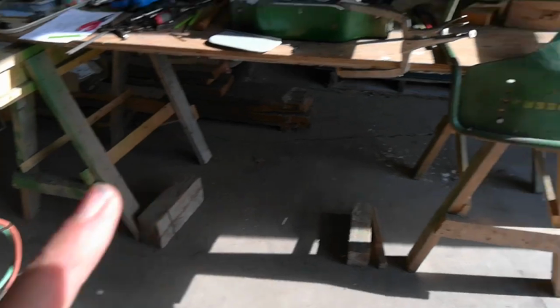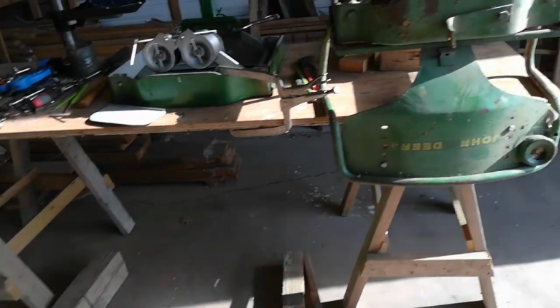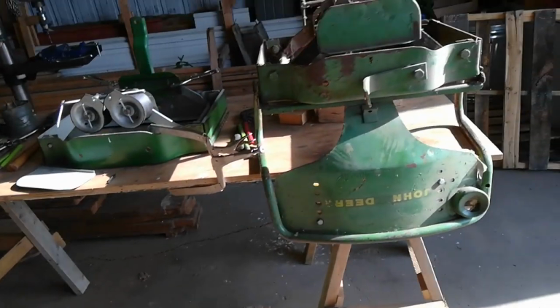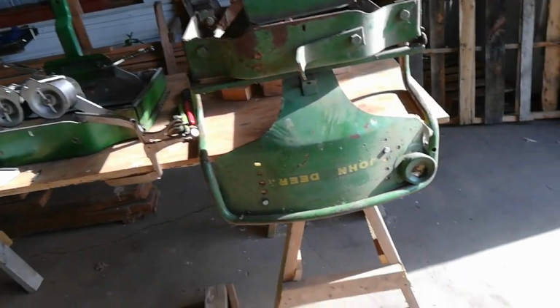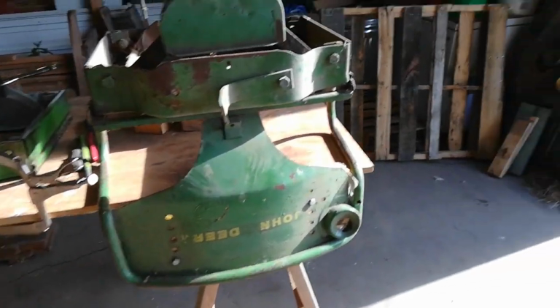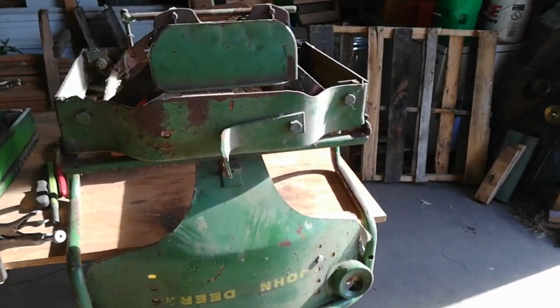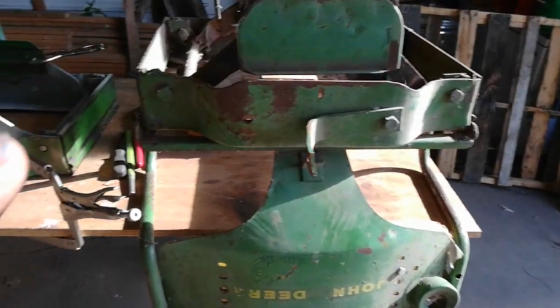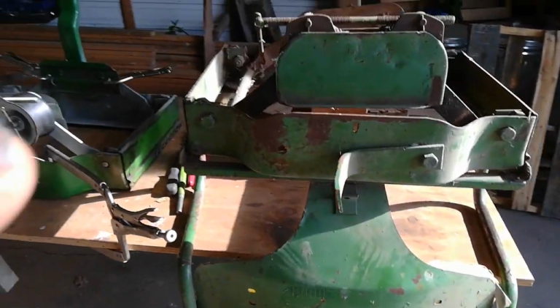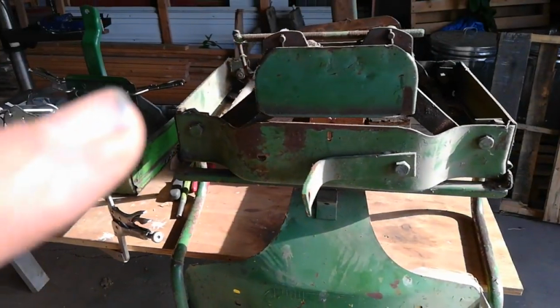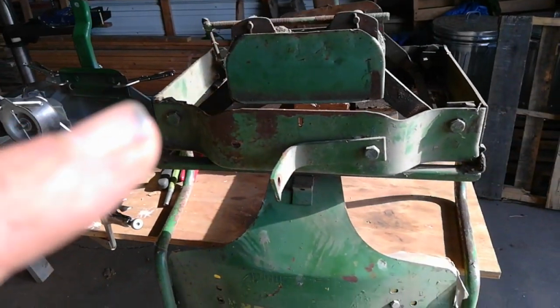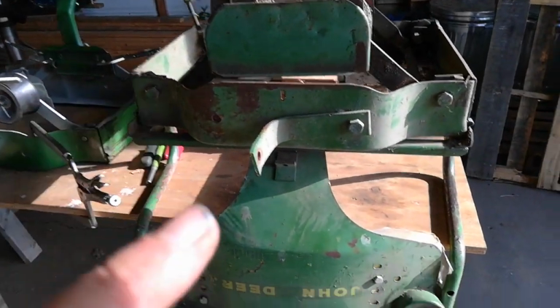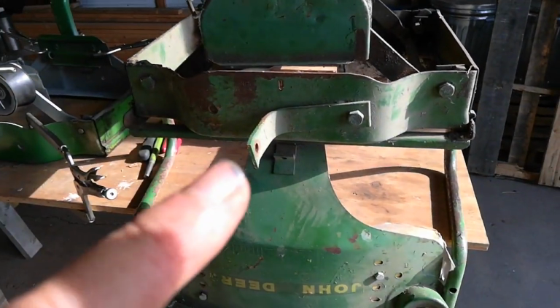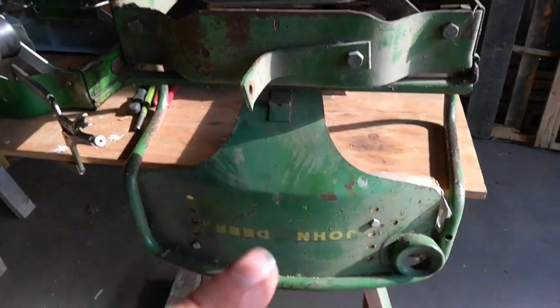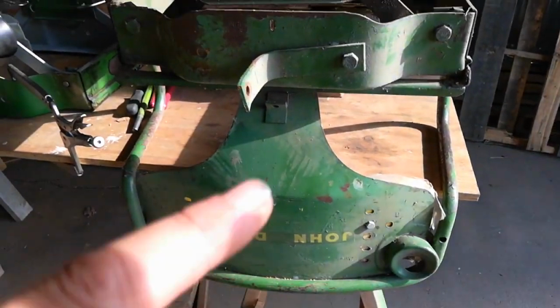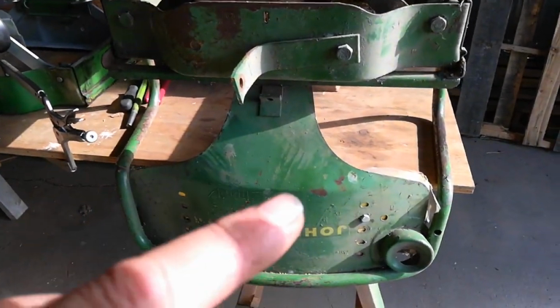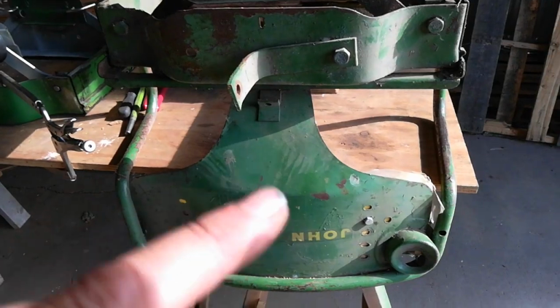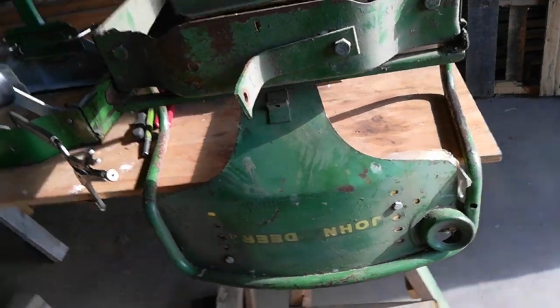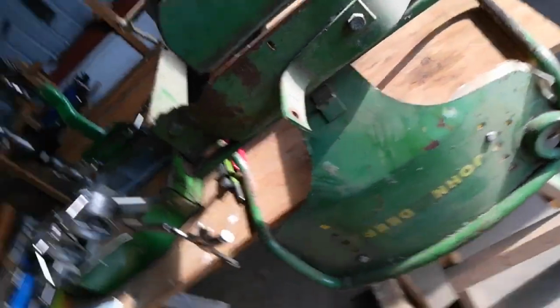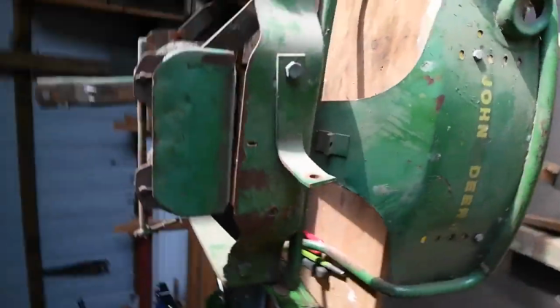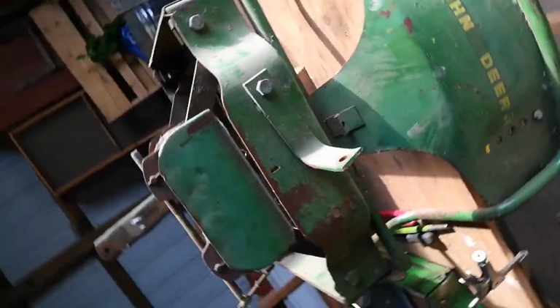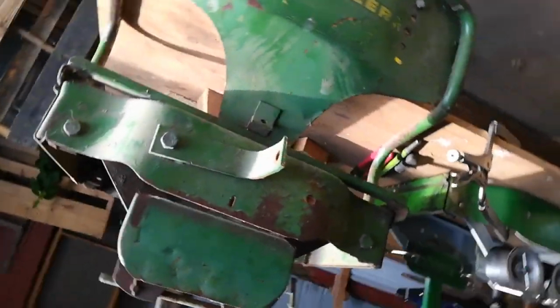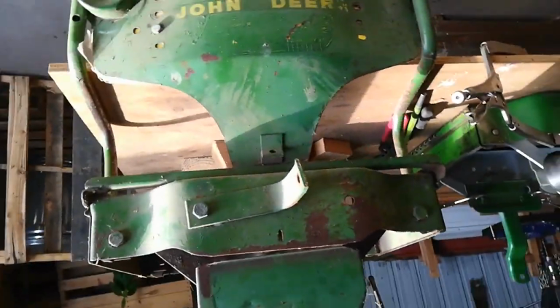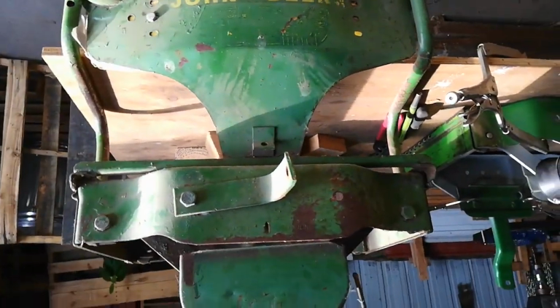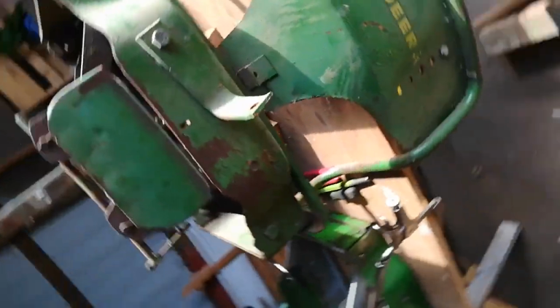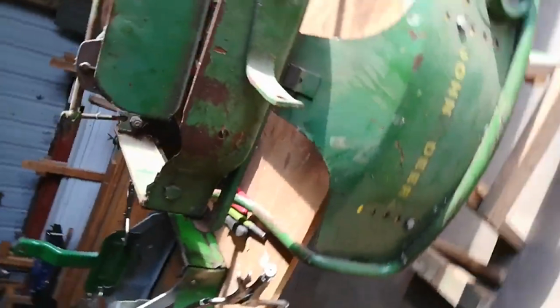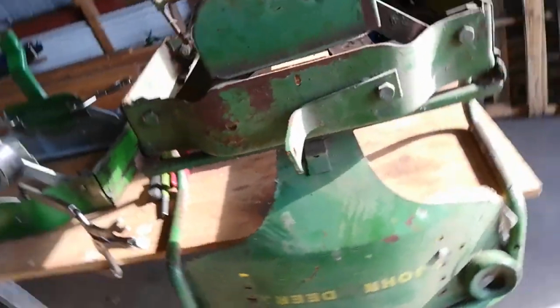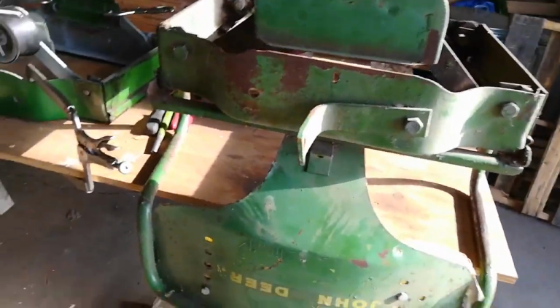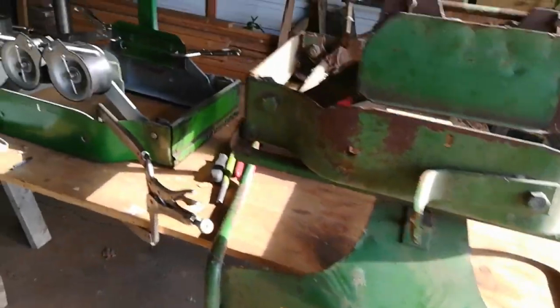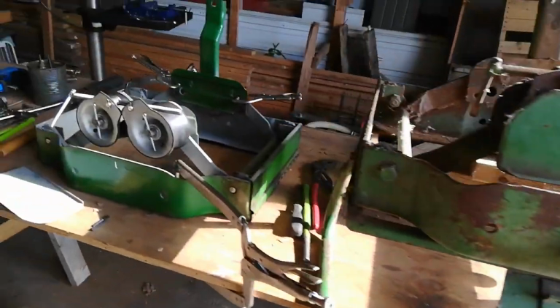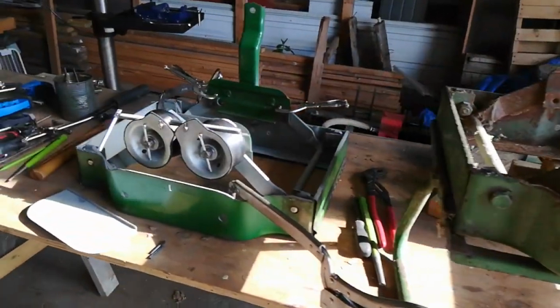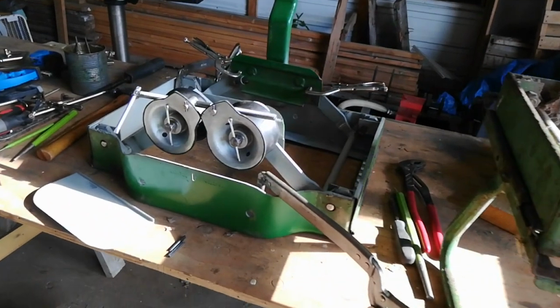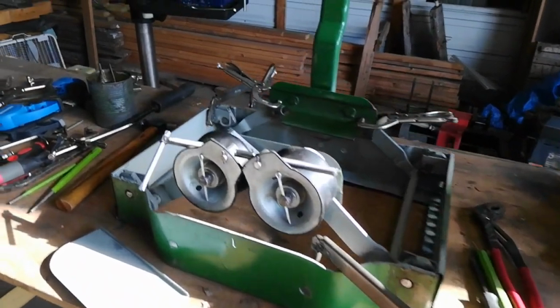Over to the seat — the seat is a challenge. That's the old one, flipped upside down obviously. And here's the new one.